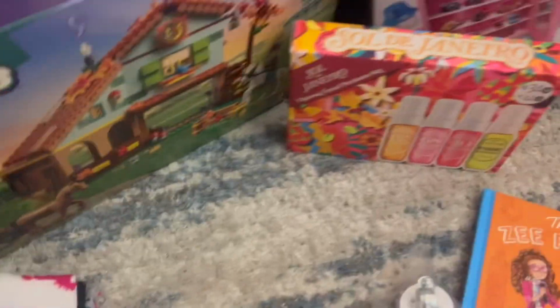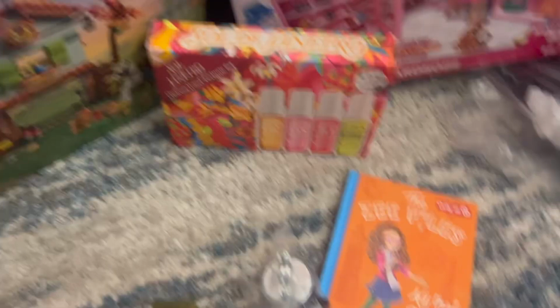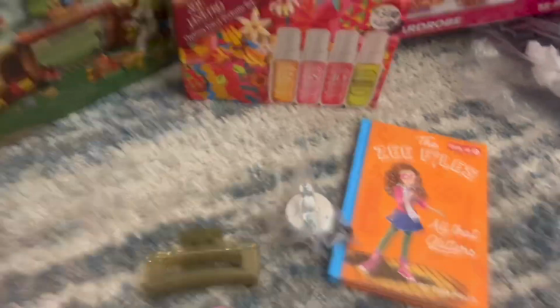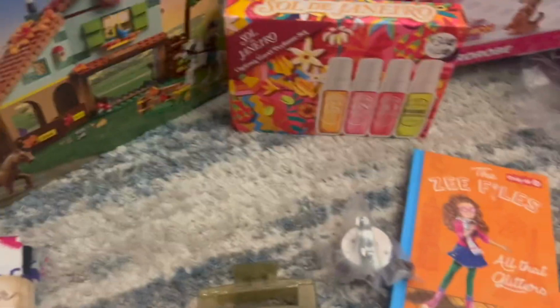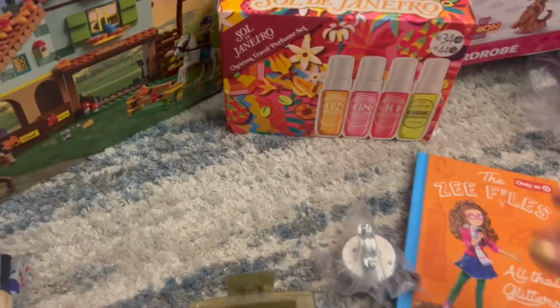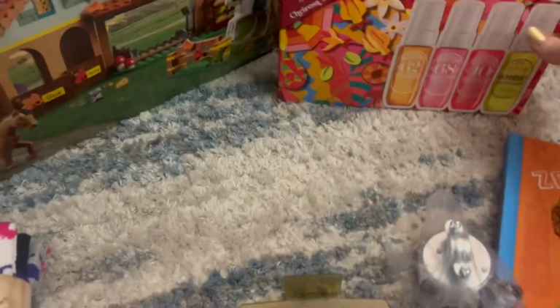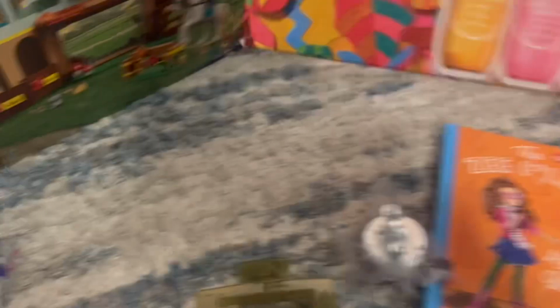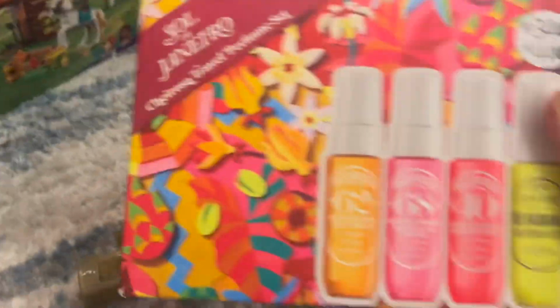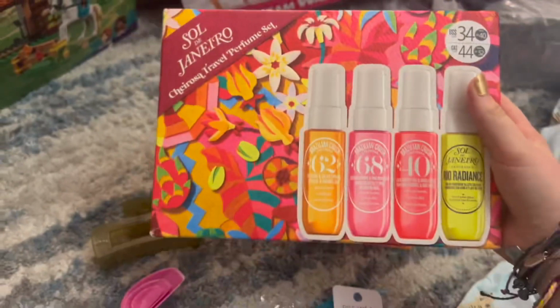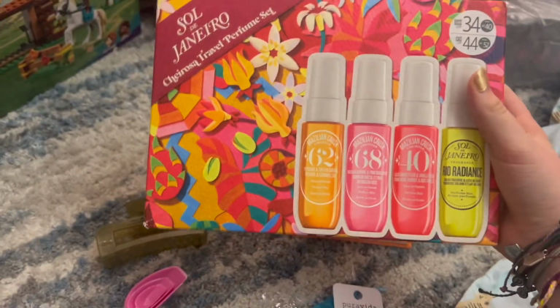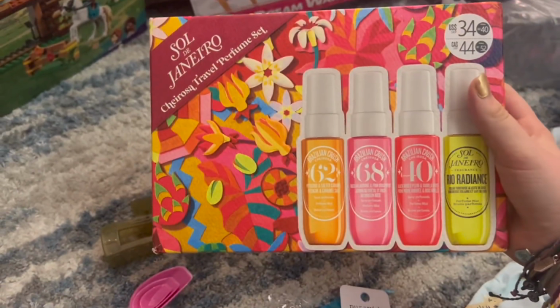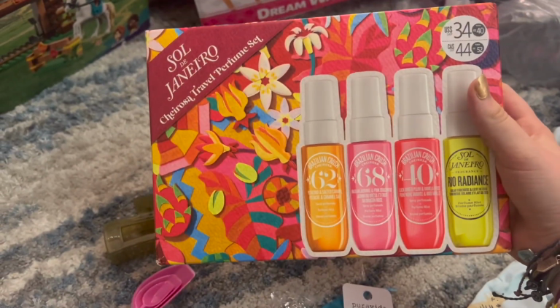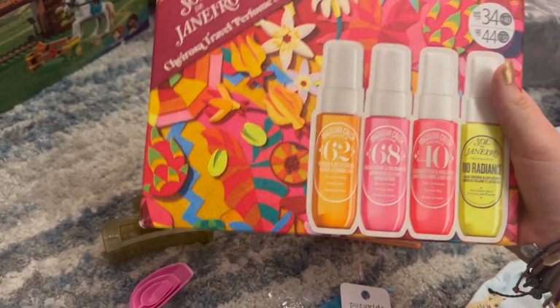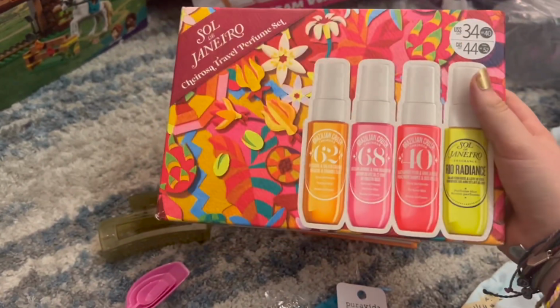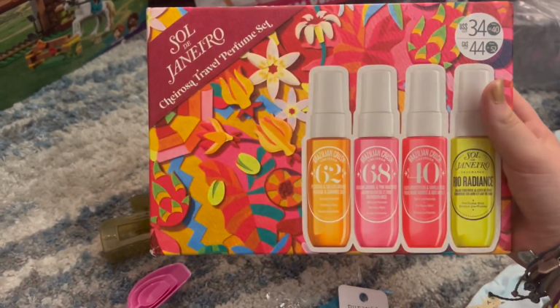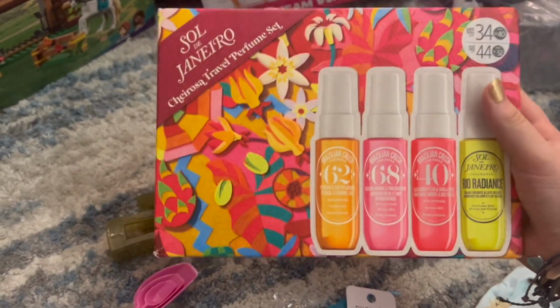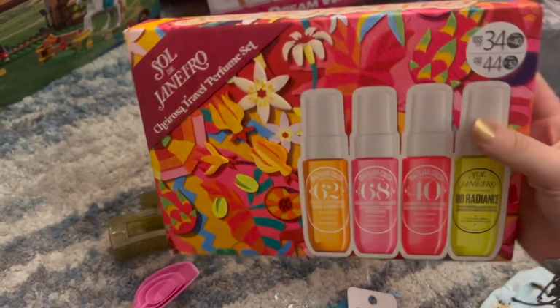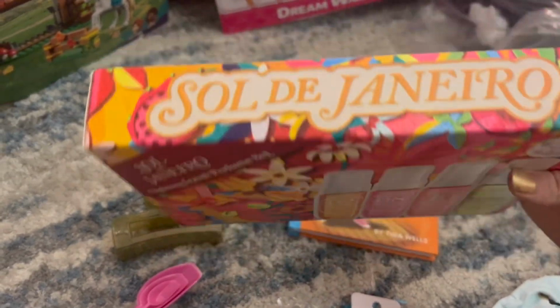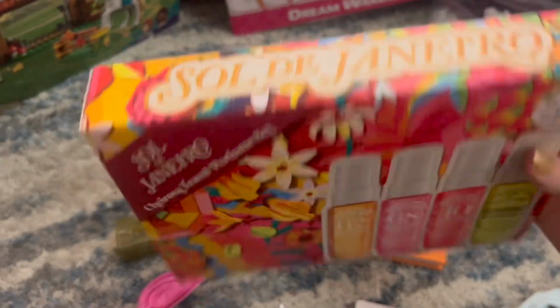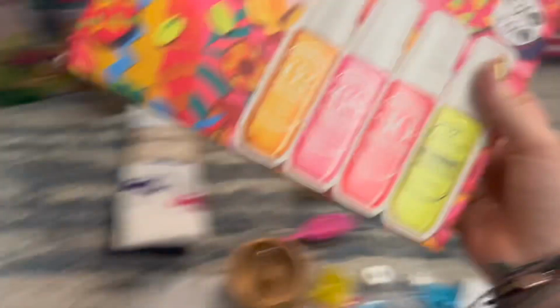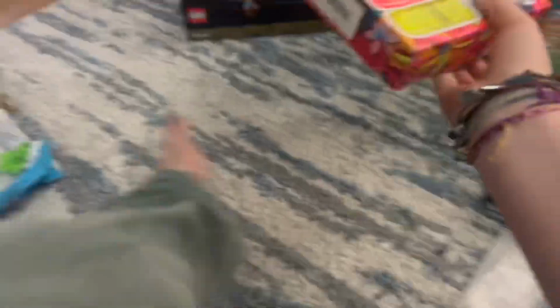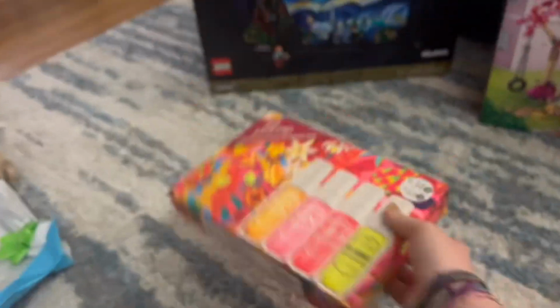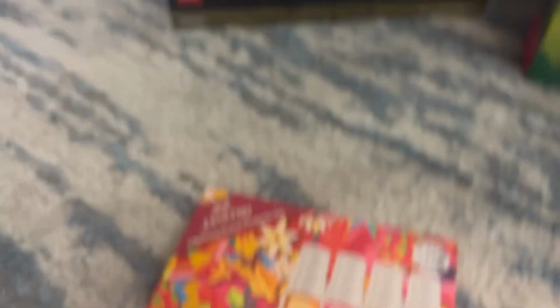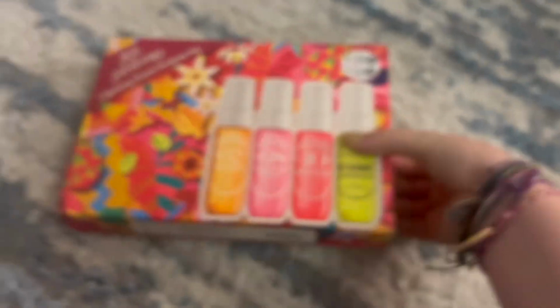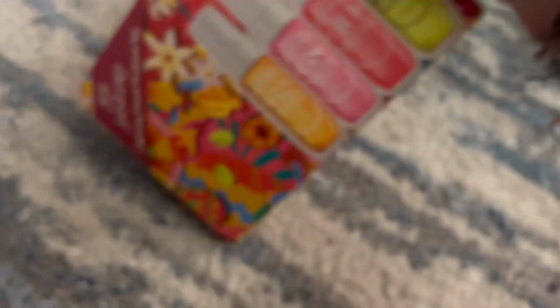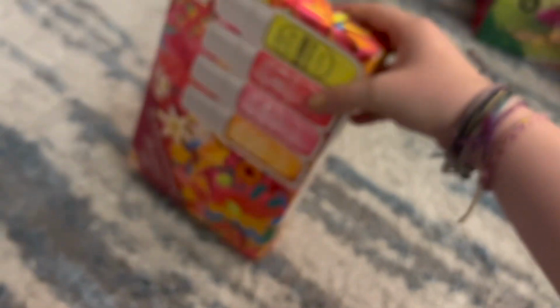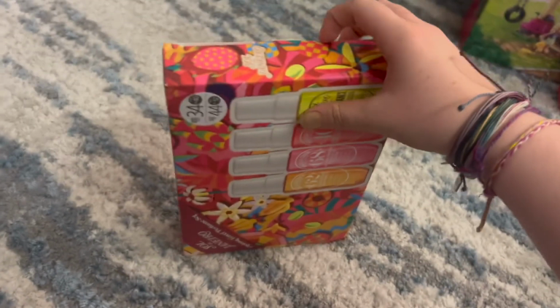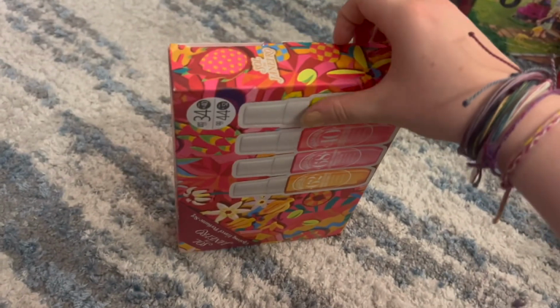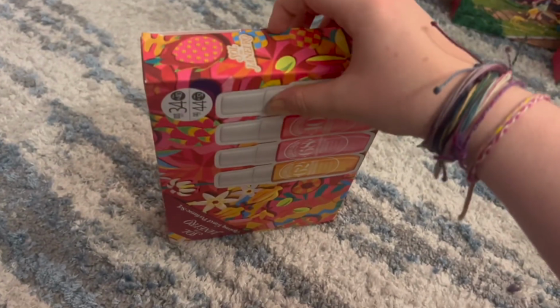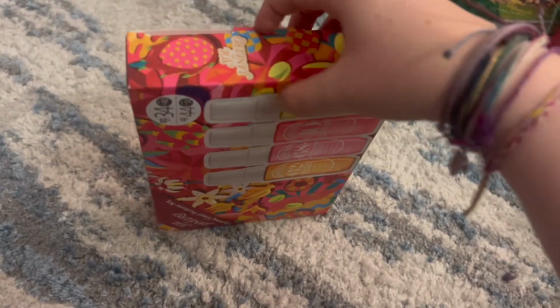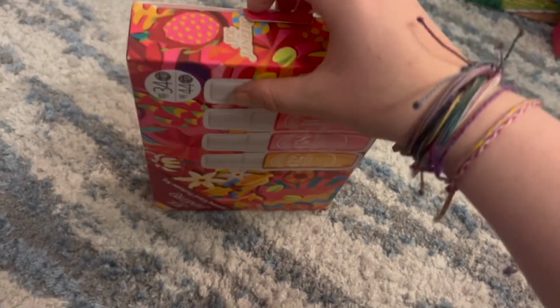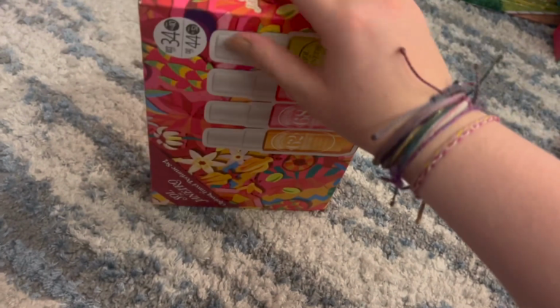So this is my last item. I got a small pack of Soldi Genera — however you say that — and they're like... let me see if I can open this up with one hand.